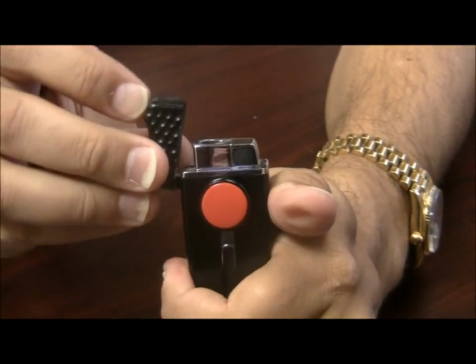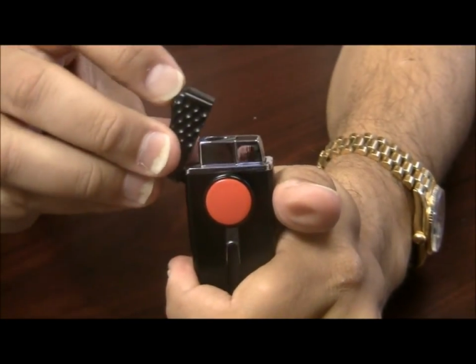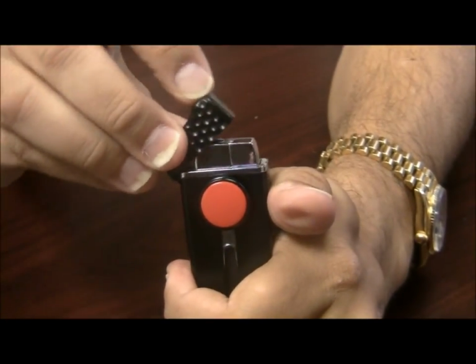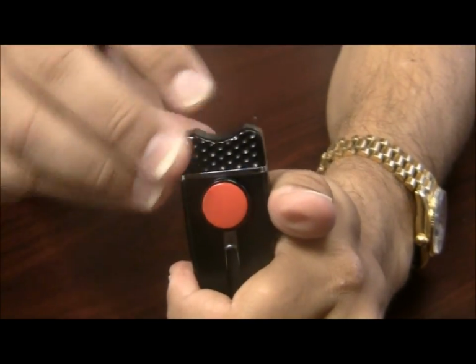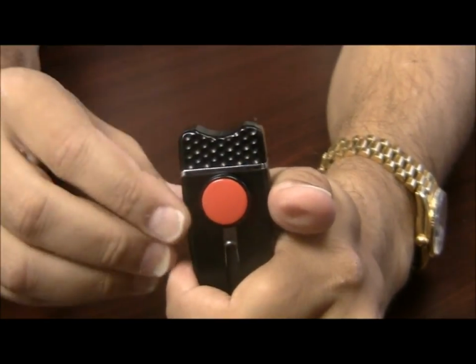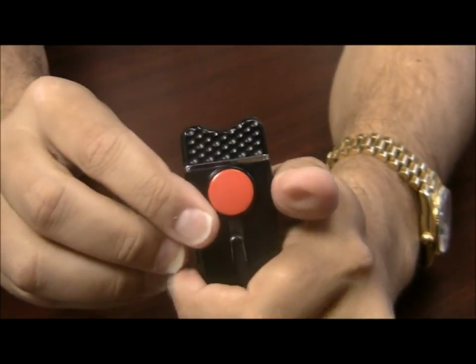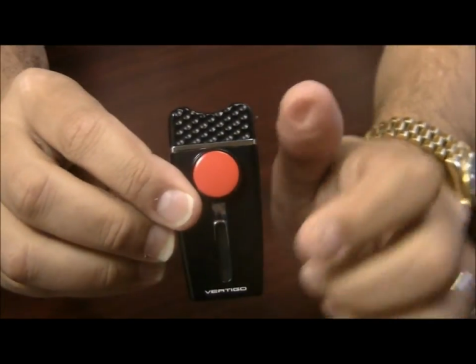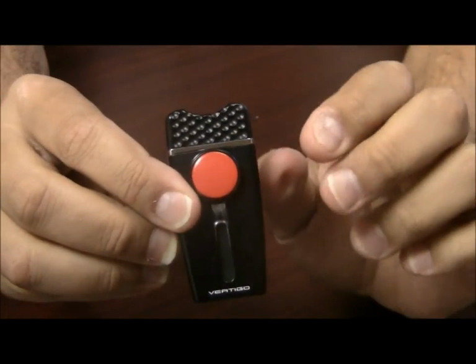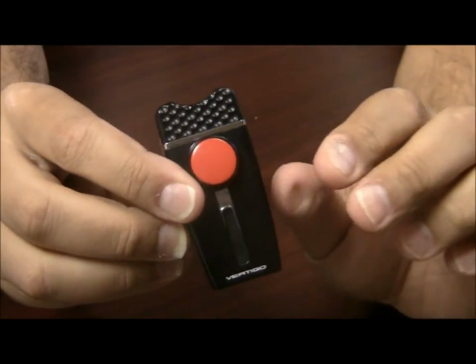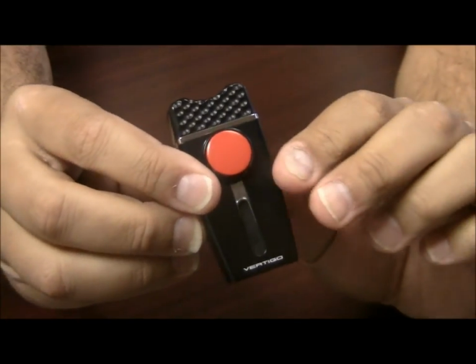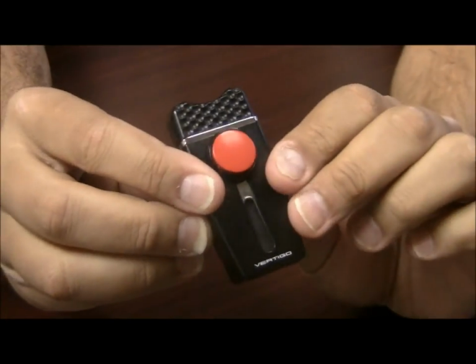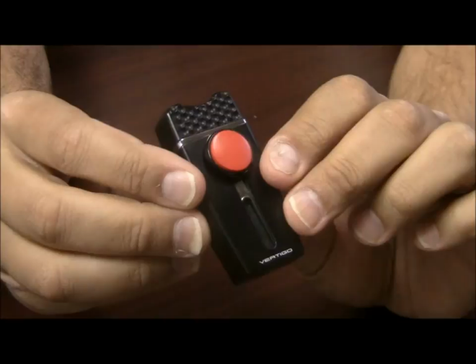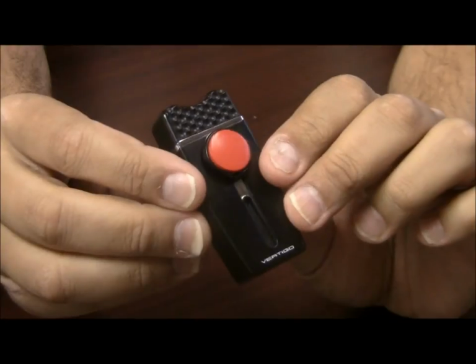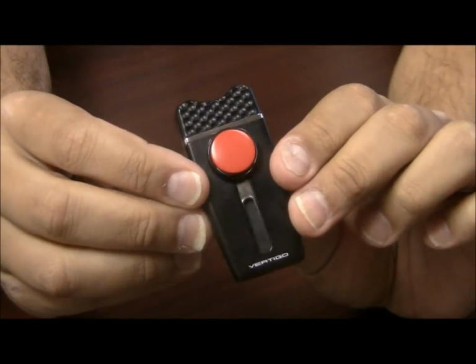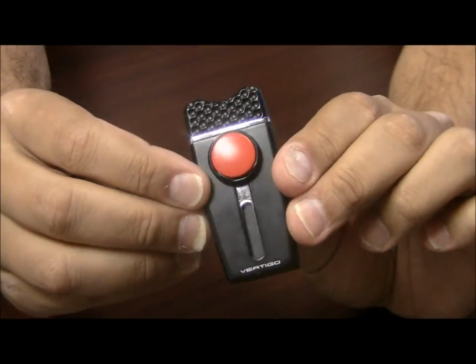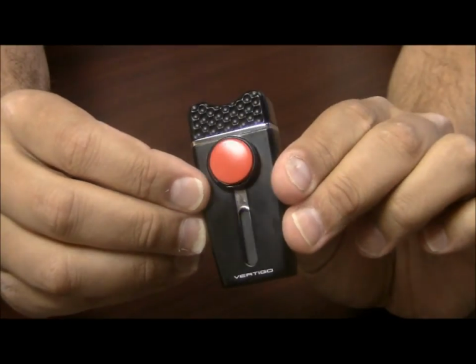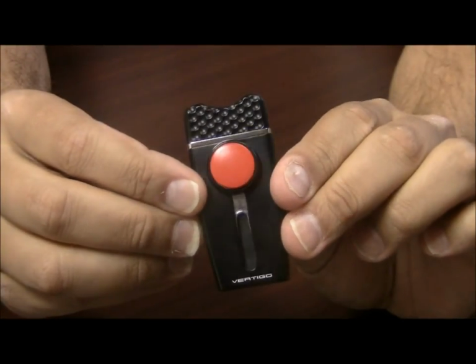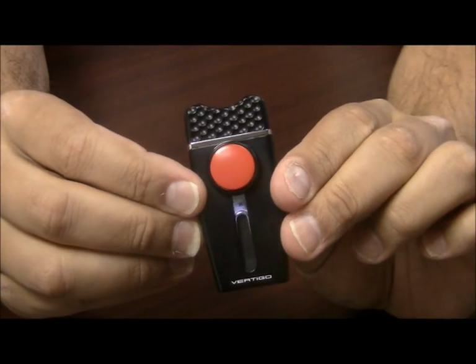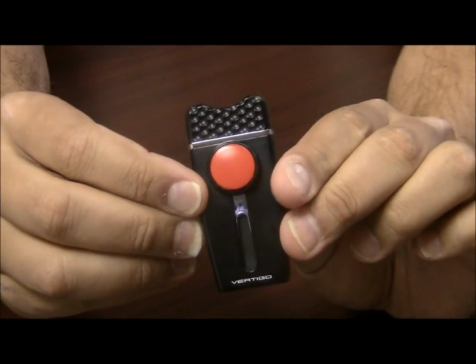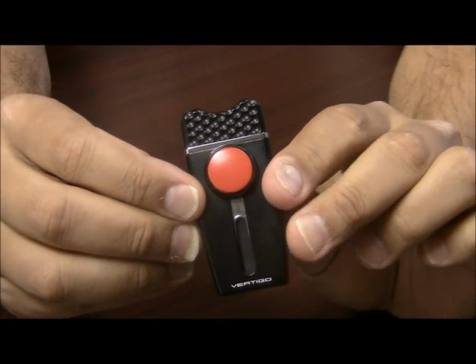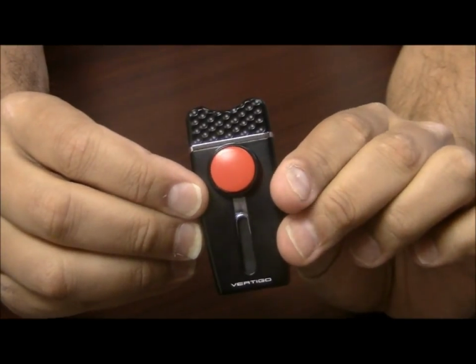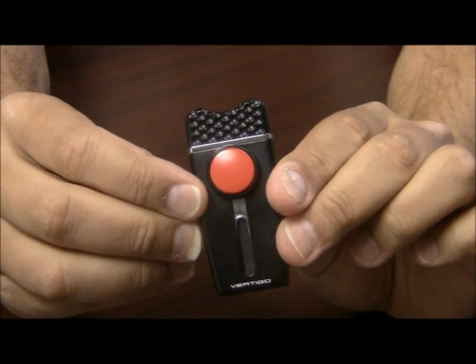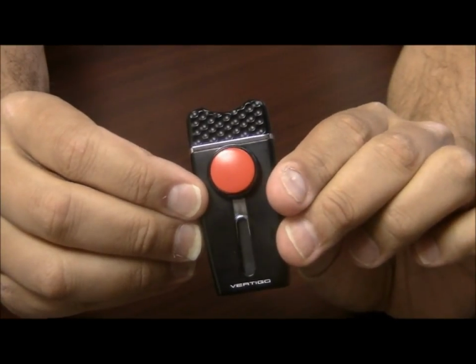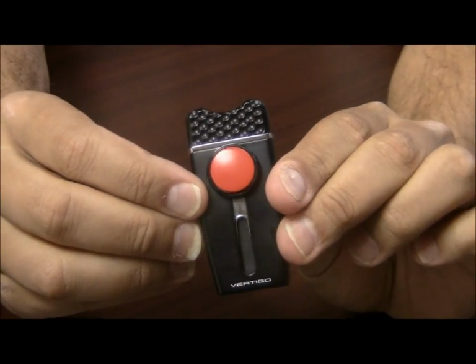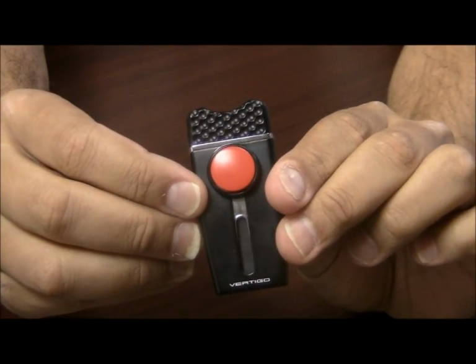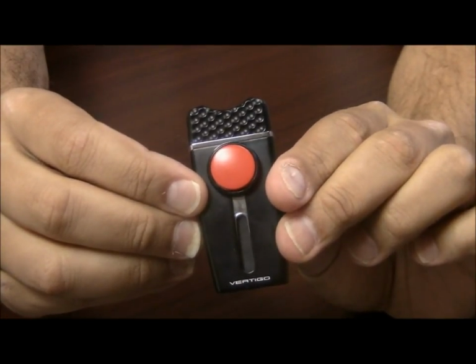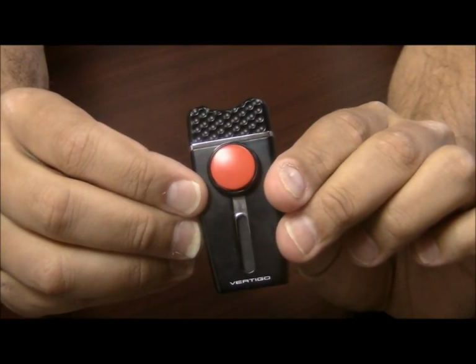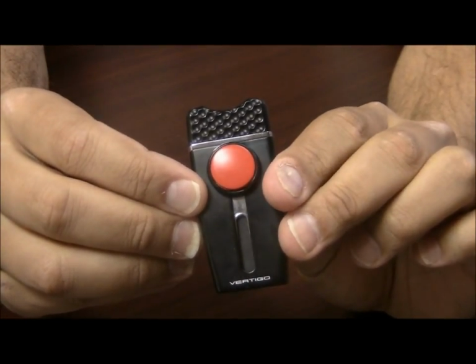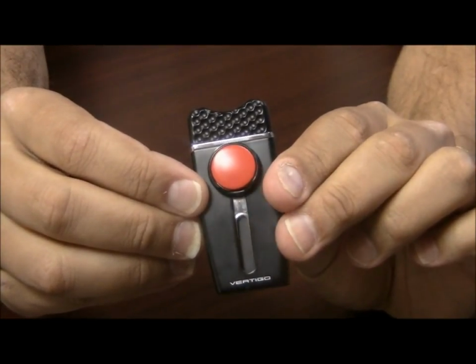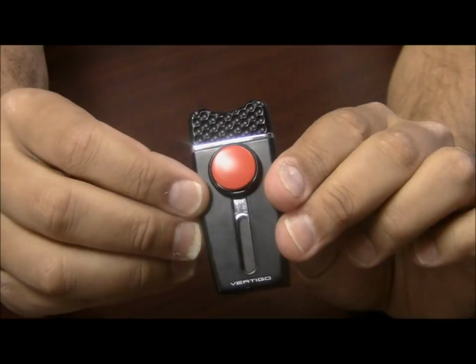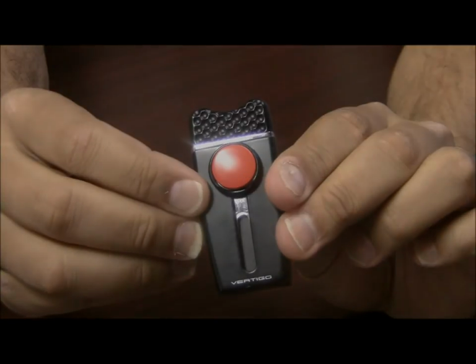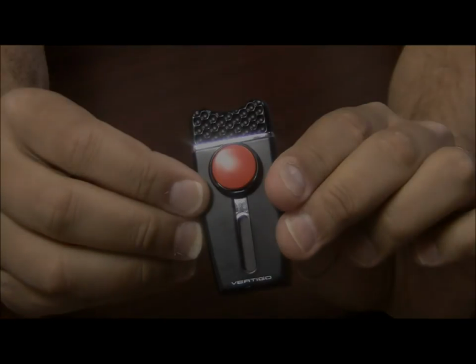Really cool, different, unique lighter — perfect for the golfer. This is the Vertigo Tea Time Single Flame Torch Golf Lighter.